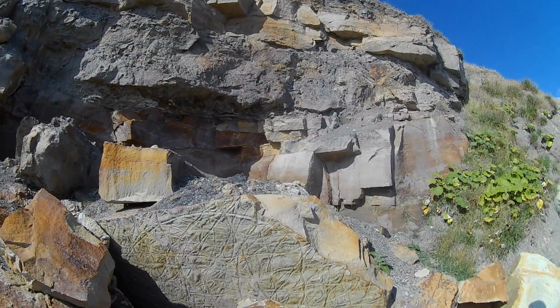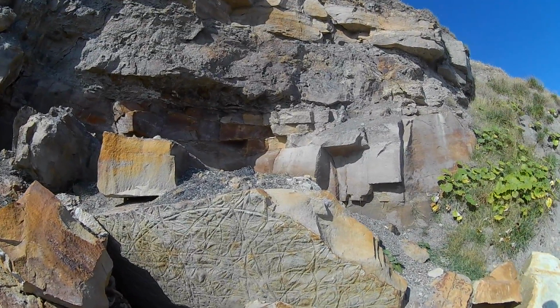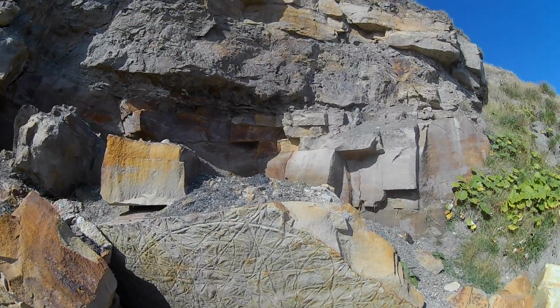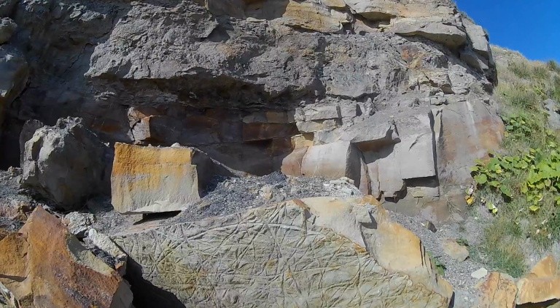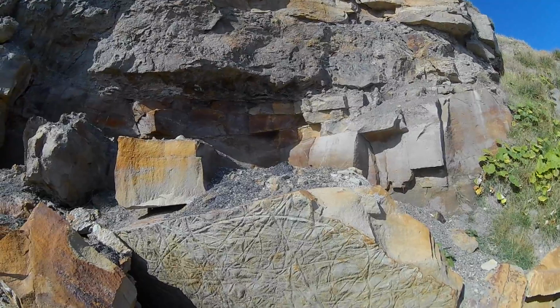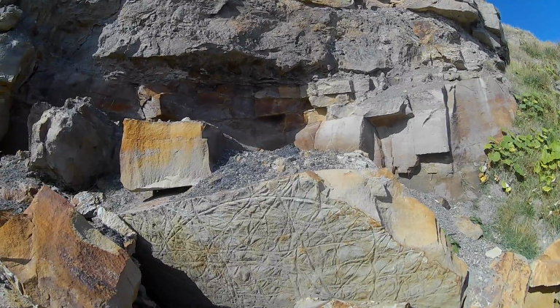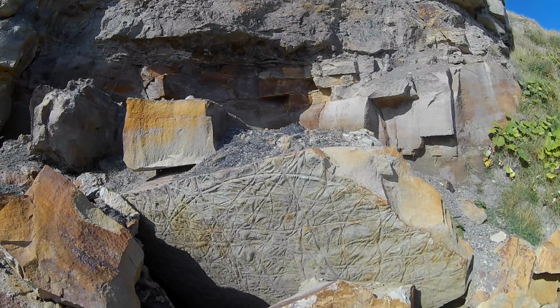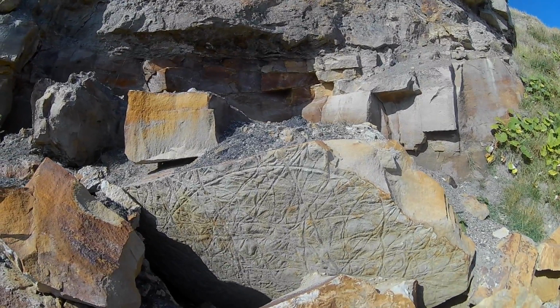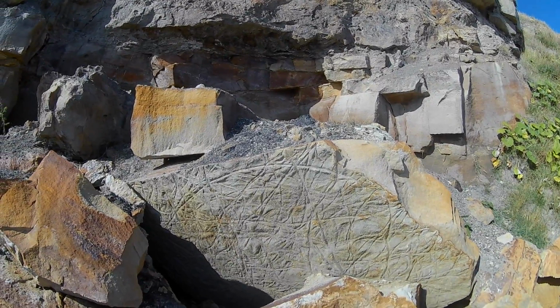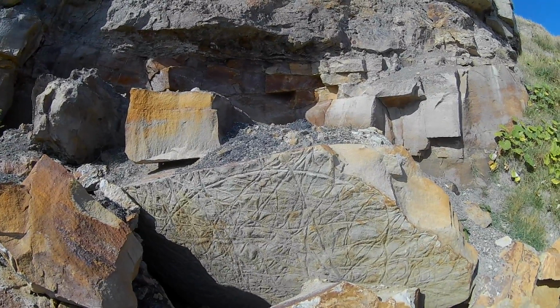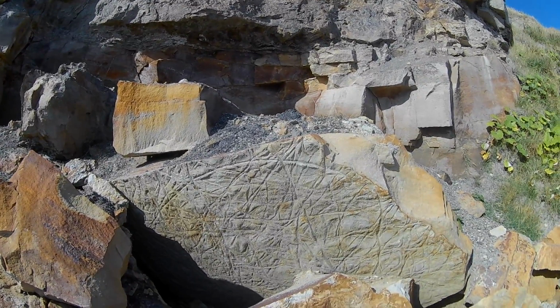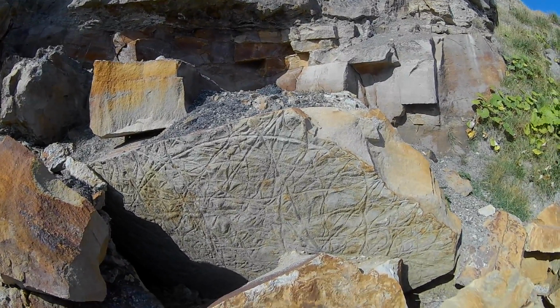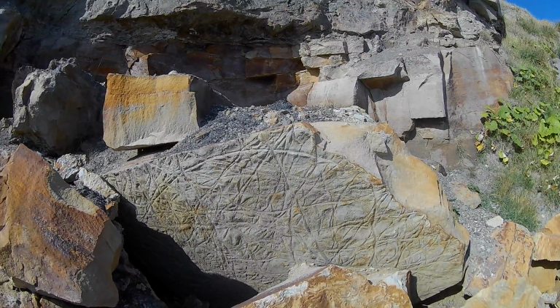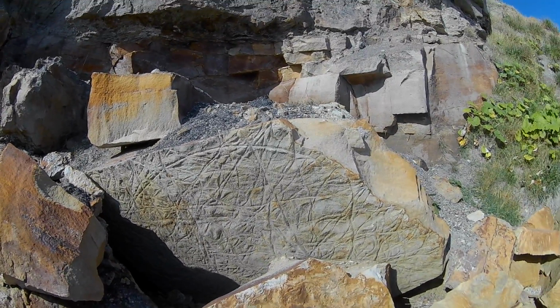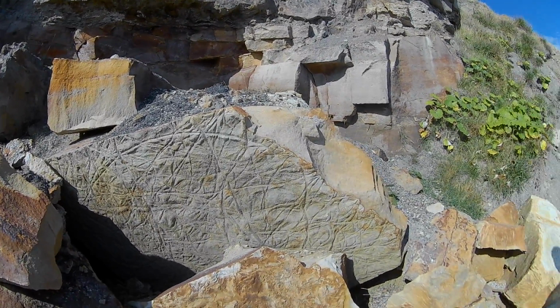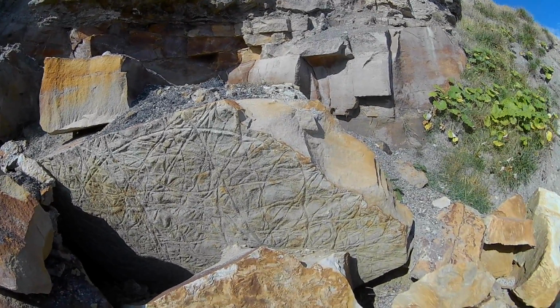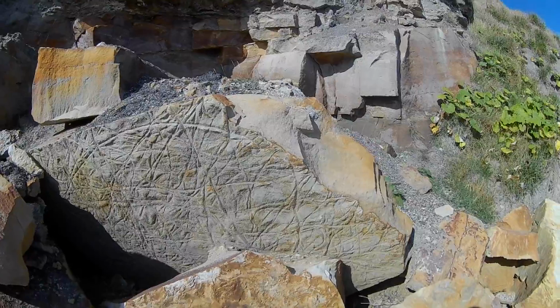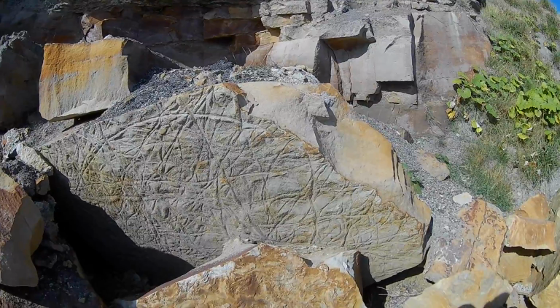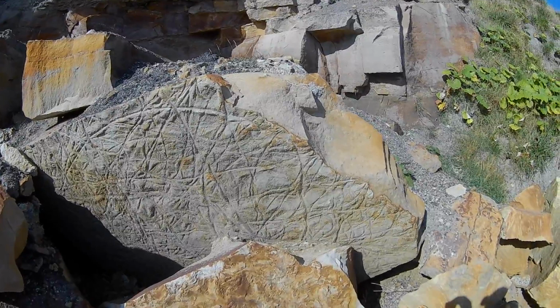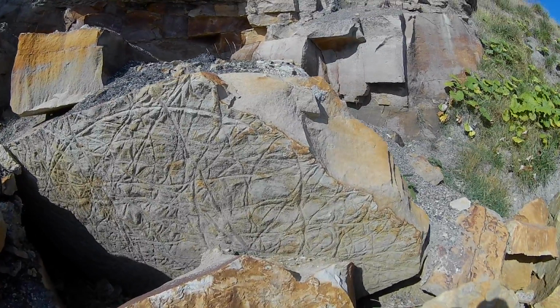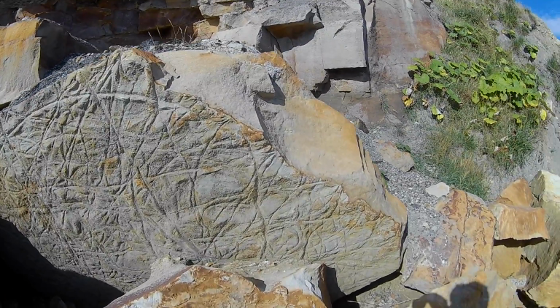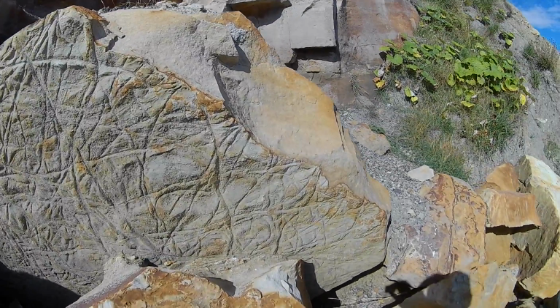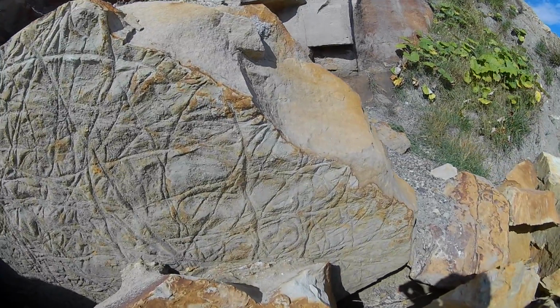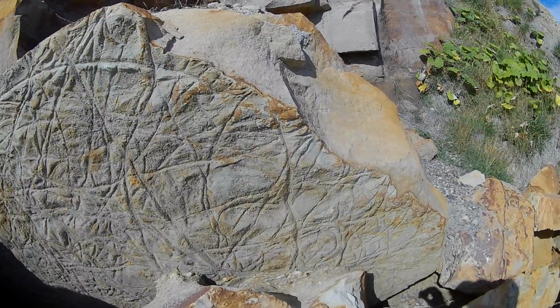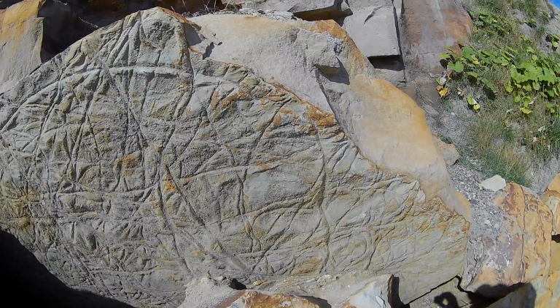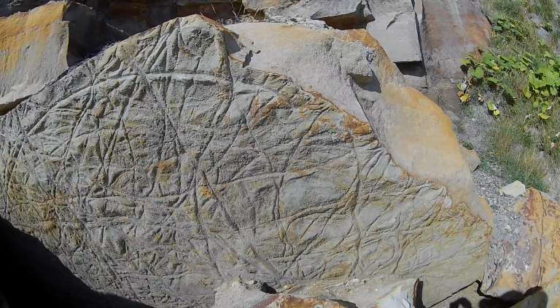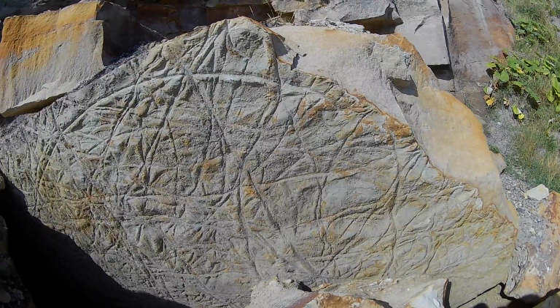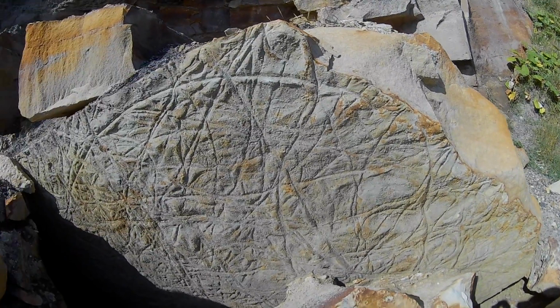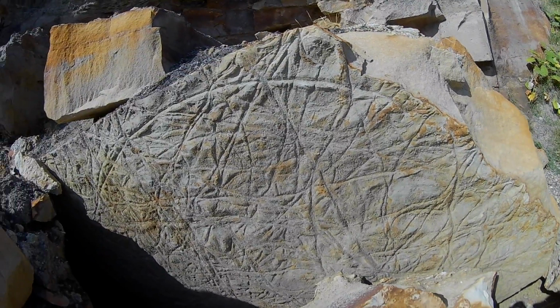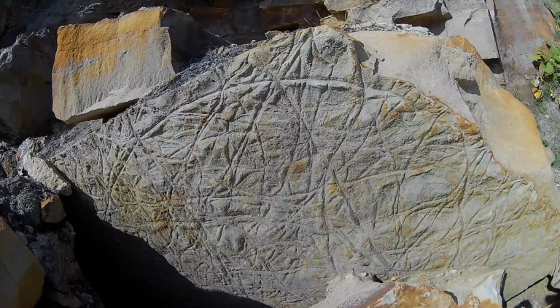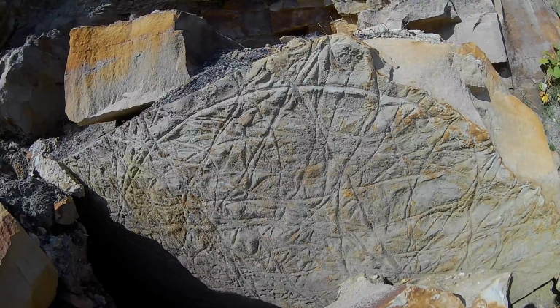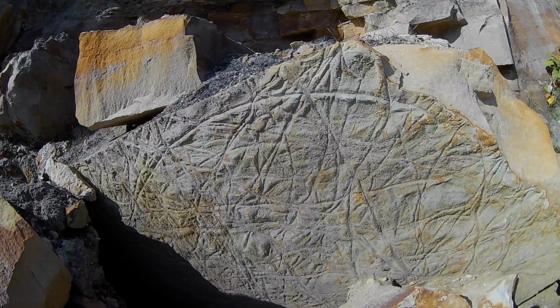Some of the trackways of maybe an invertebrate or something. Interesting though. If anyone knows and wants to let us know, that'll be great.